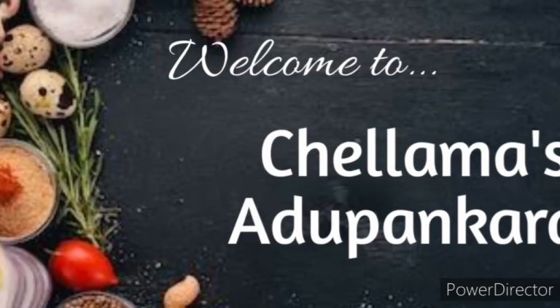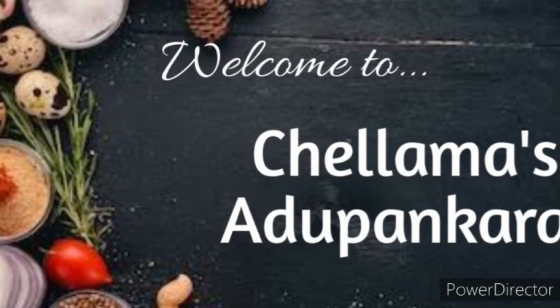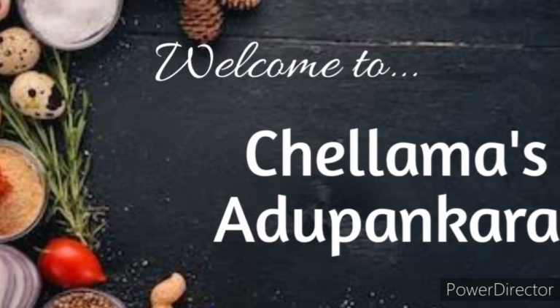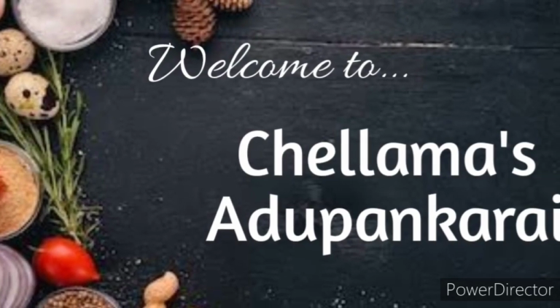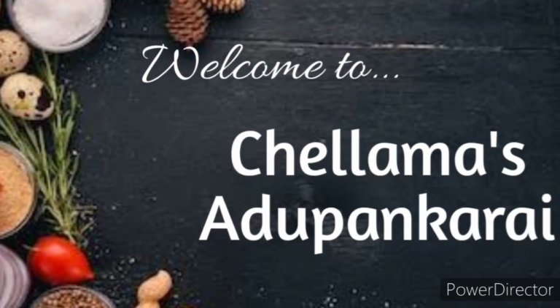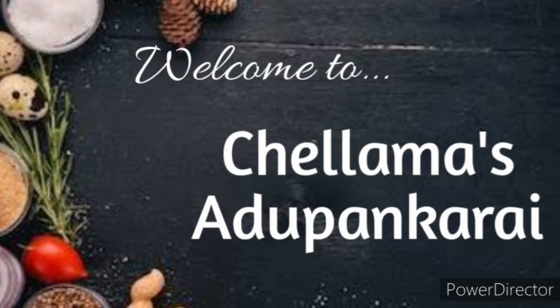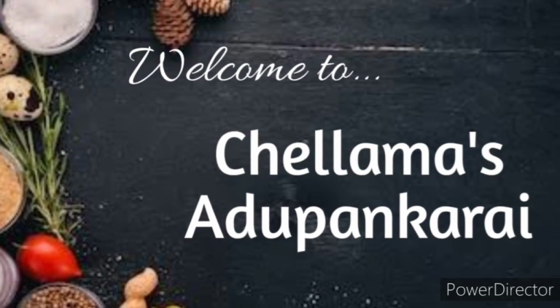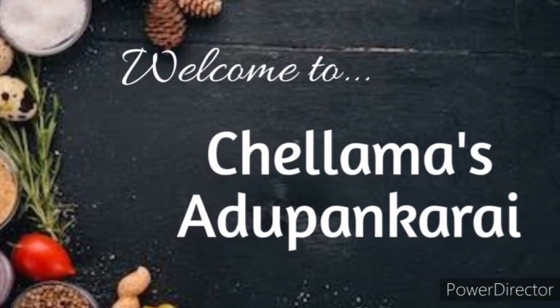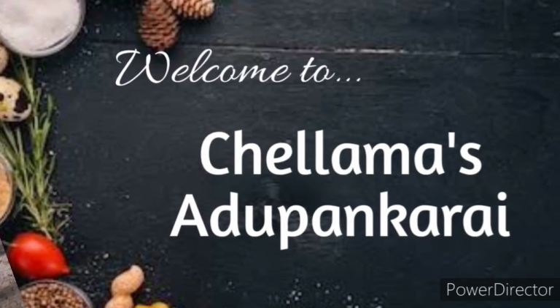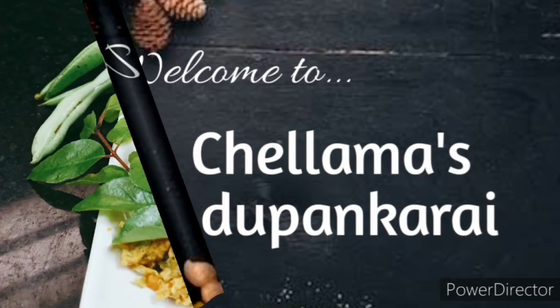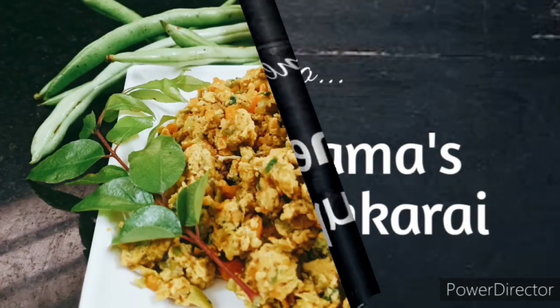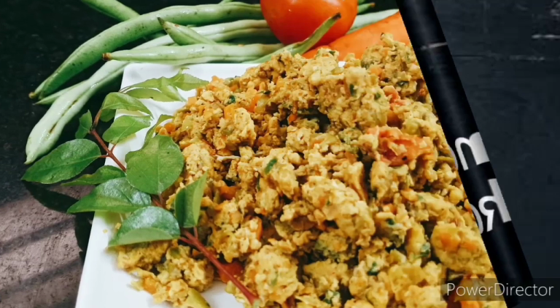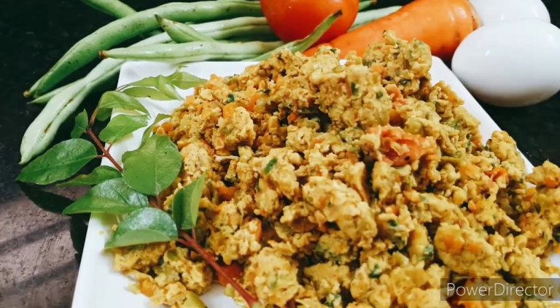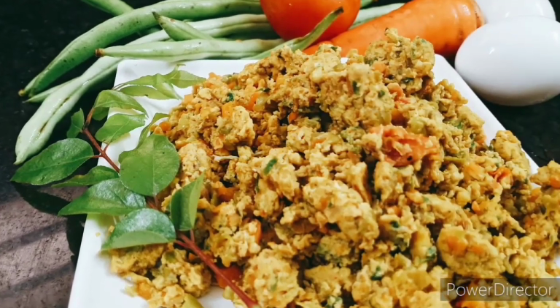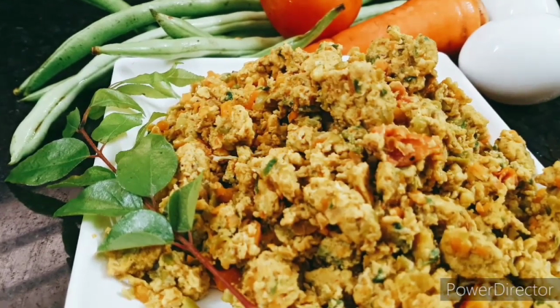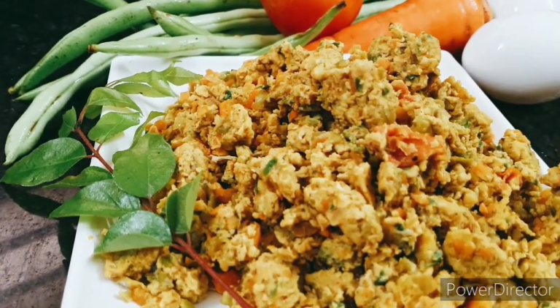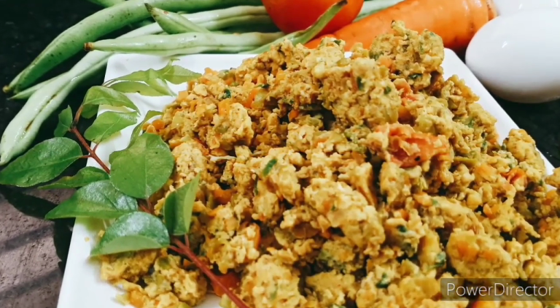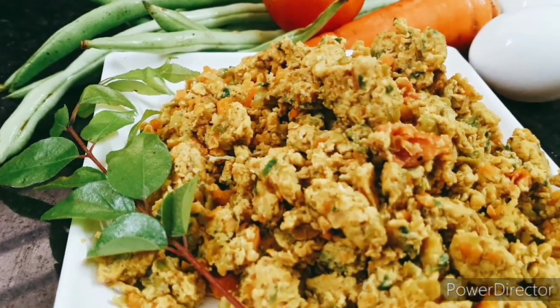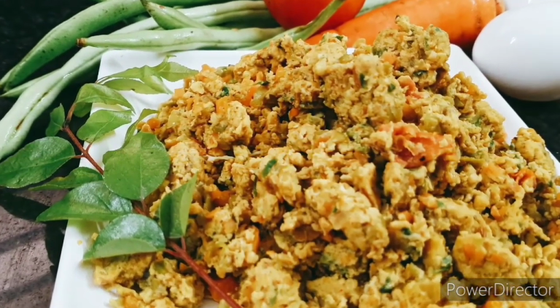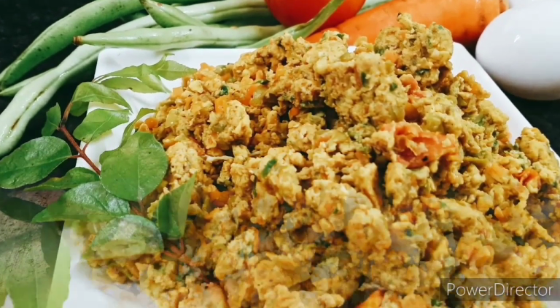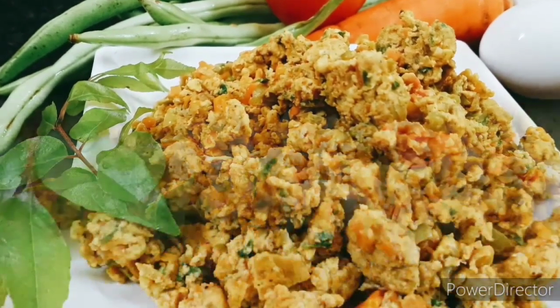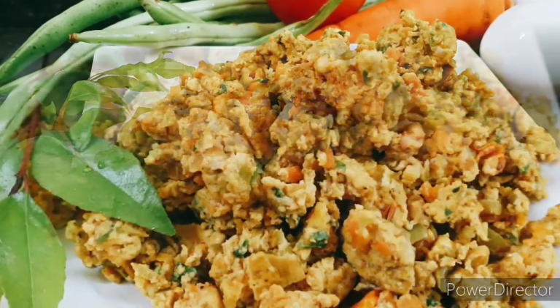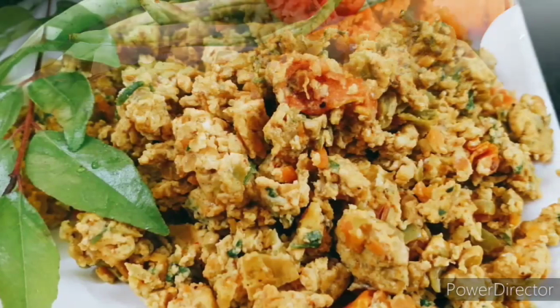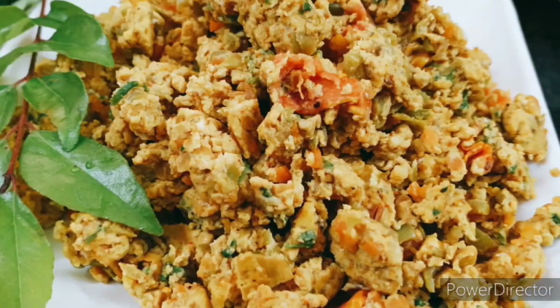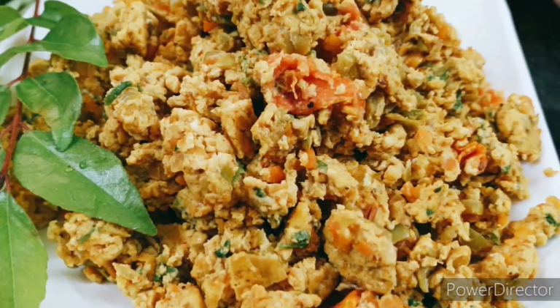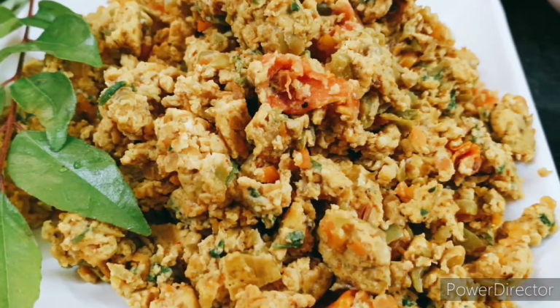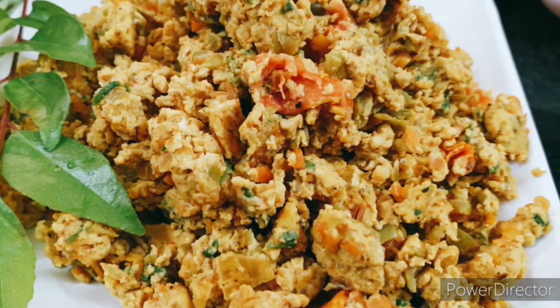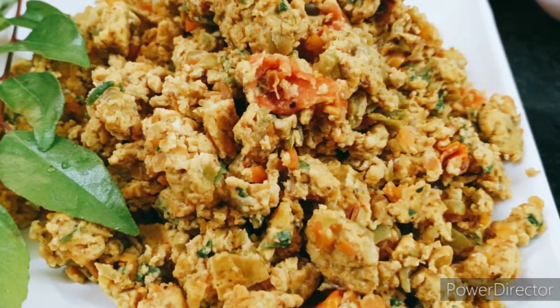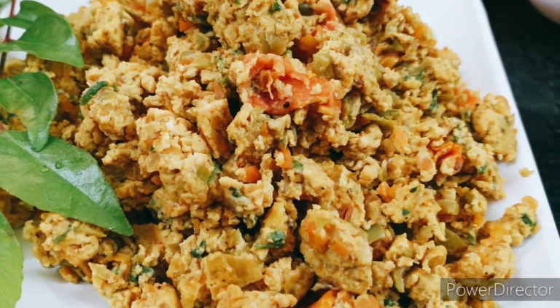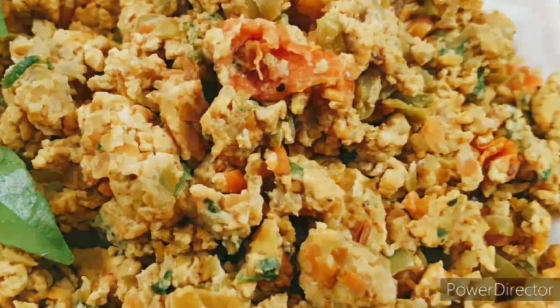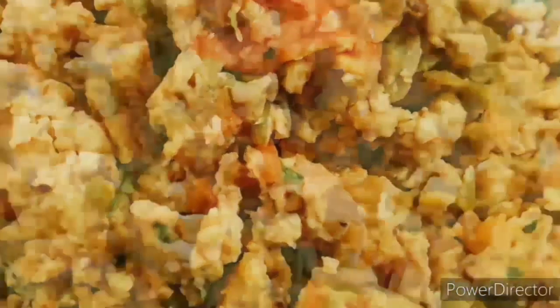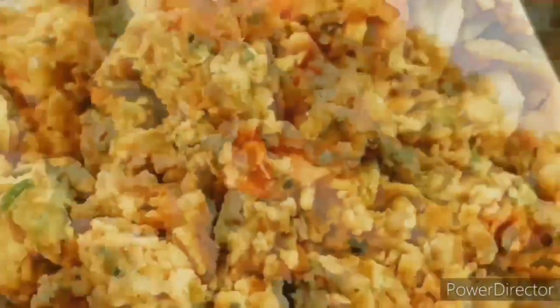Hello friends, welcome to Chala Masada. Let's get started with this recipe. This is a side dish recipe — it's egg masala. For this recipe, we have a lot of soup in this recipe. It's a healthy recipe.